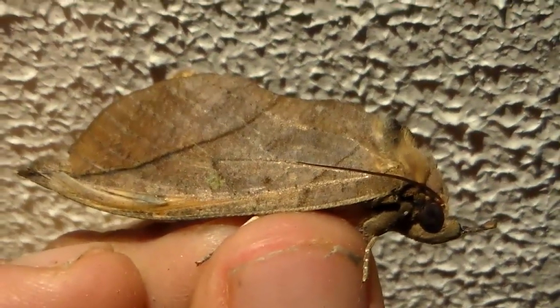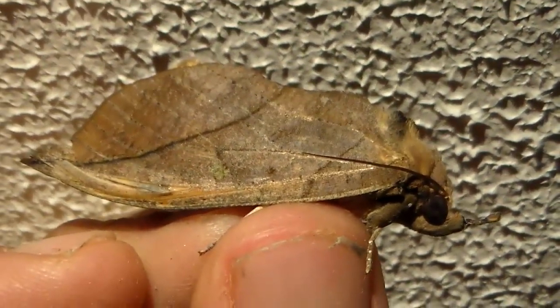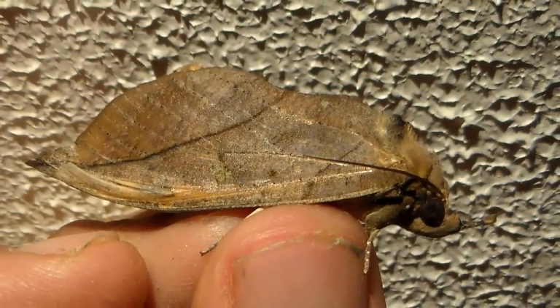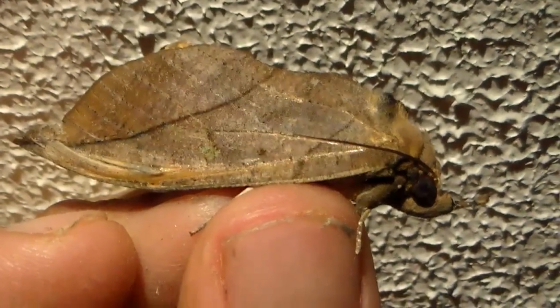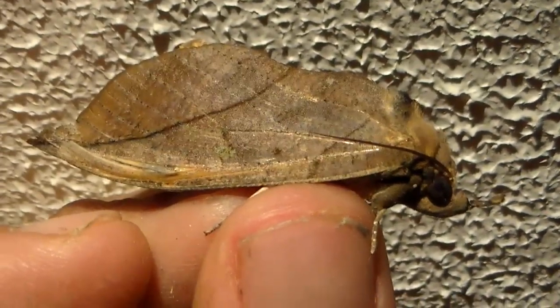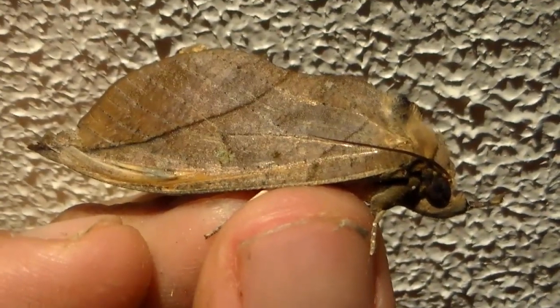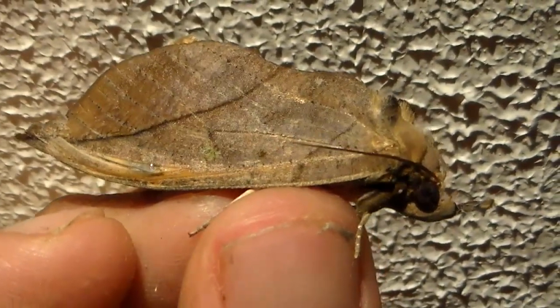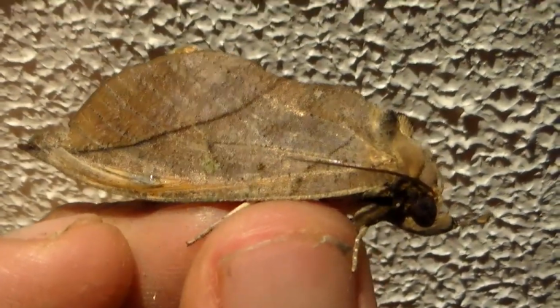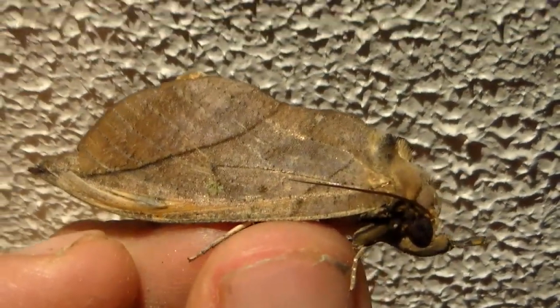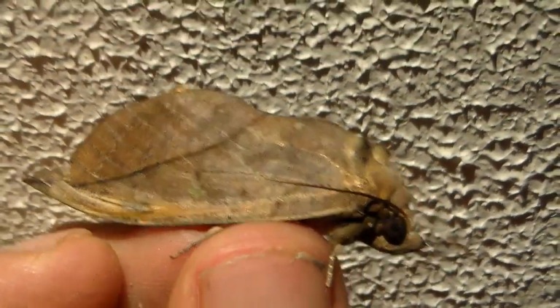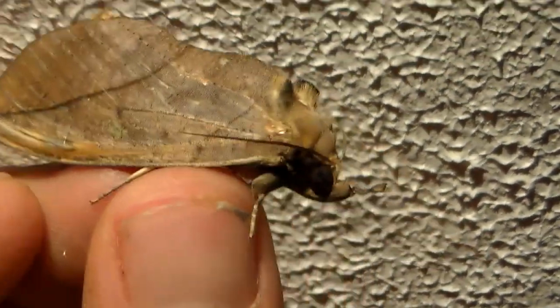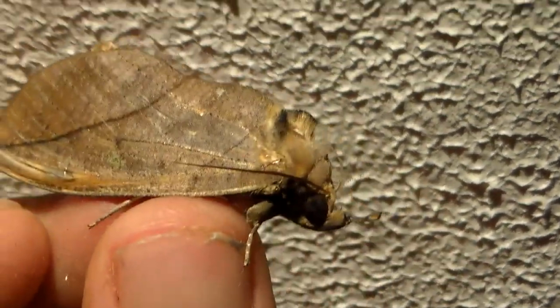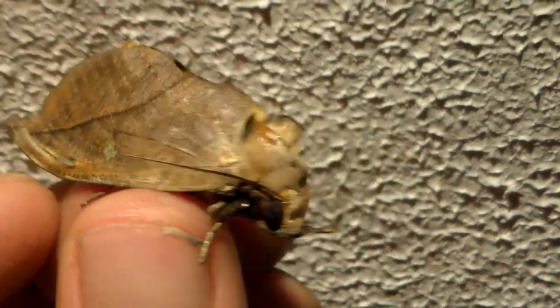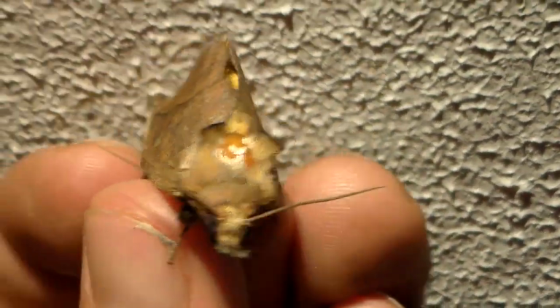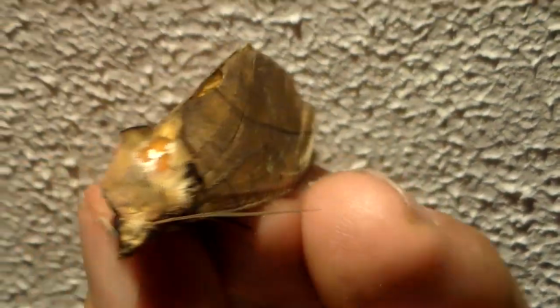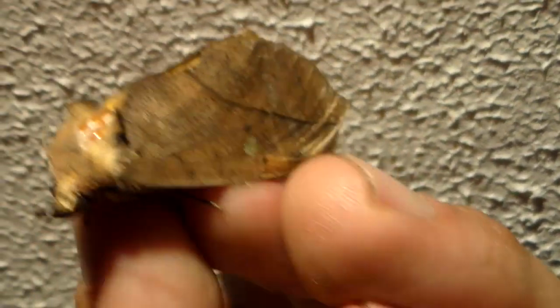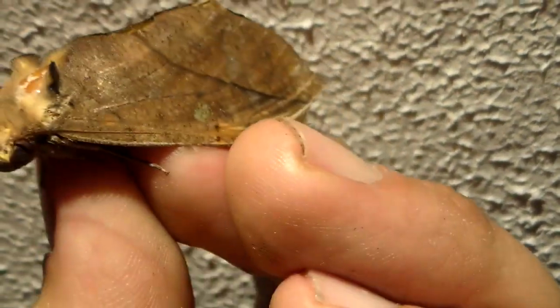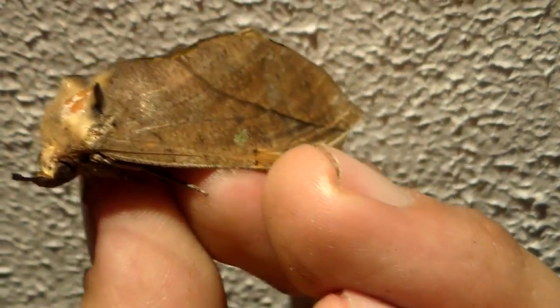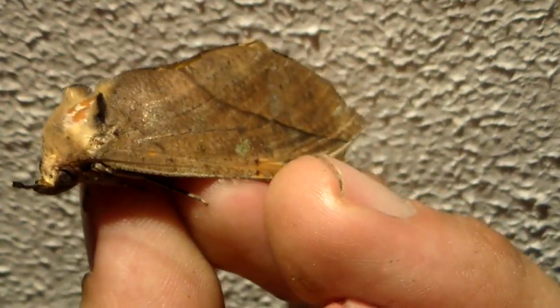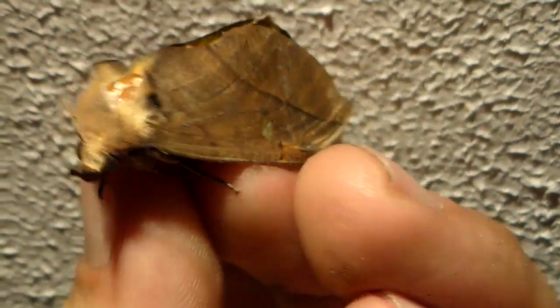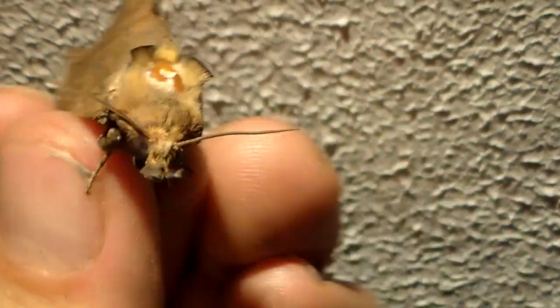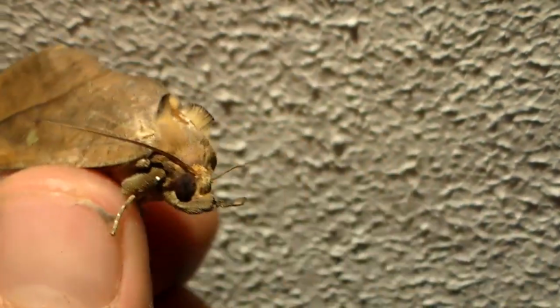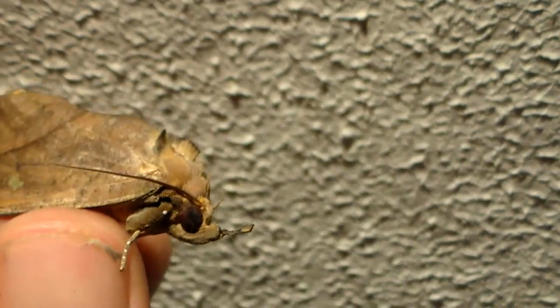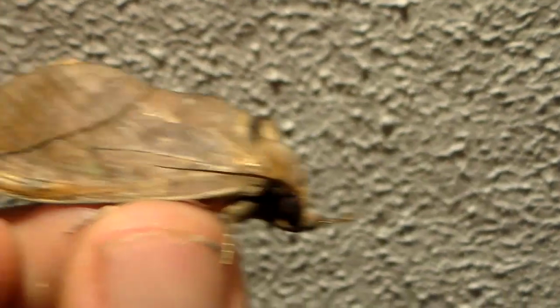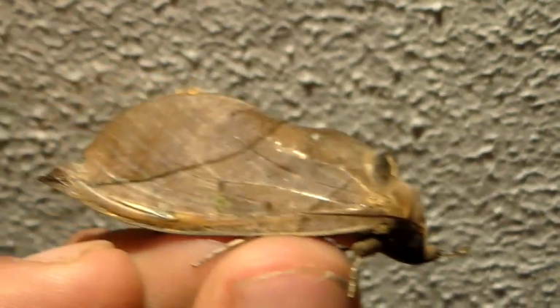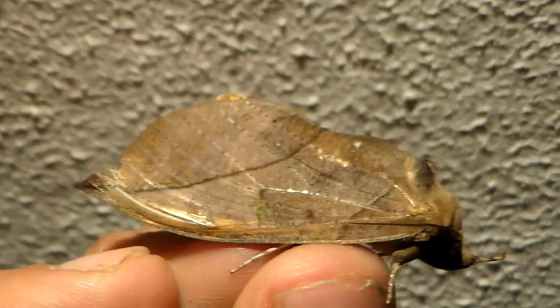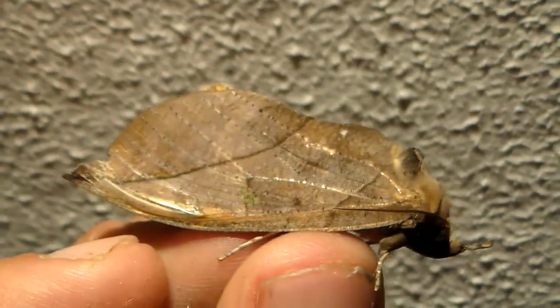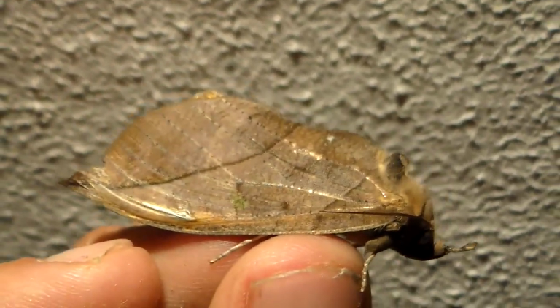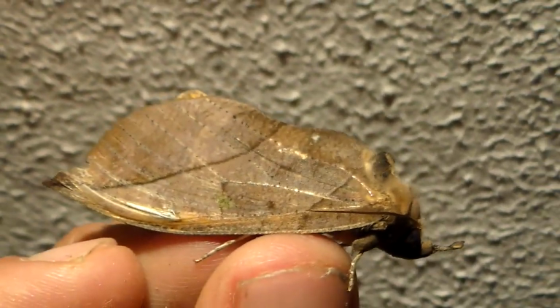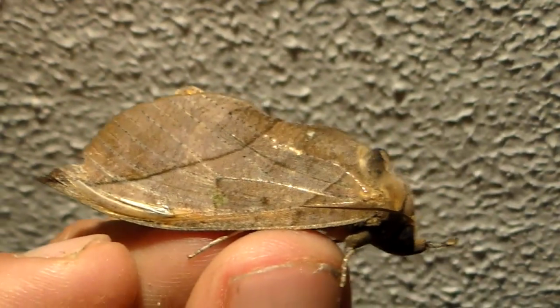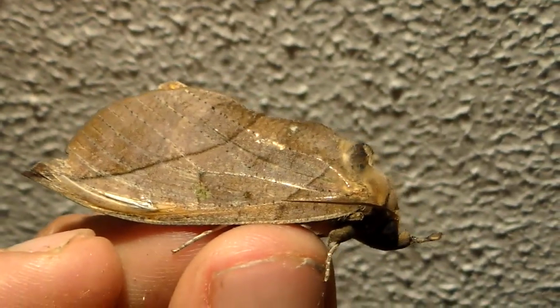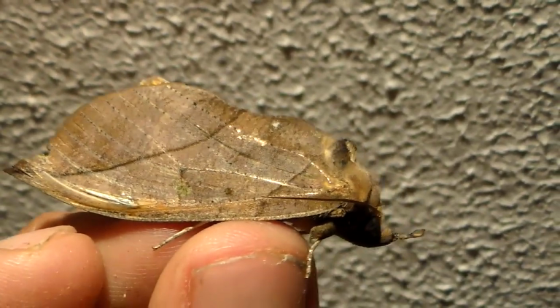One fun fact is that when the moths are not active, they really look just like a dead leaf, which is also very cool.